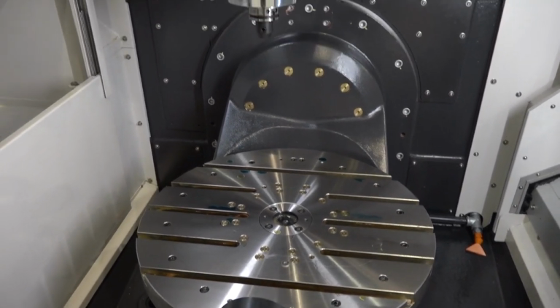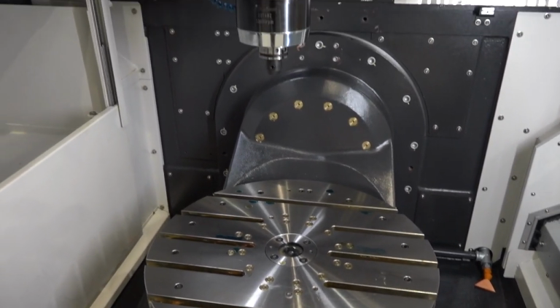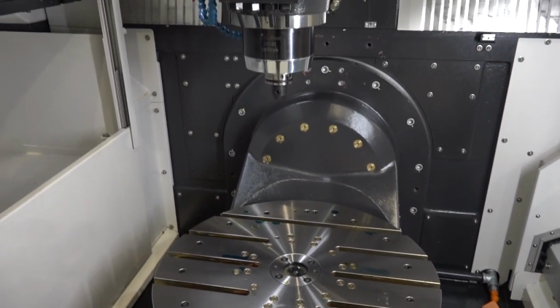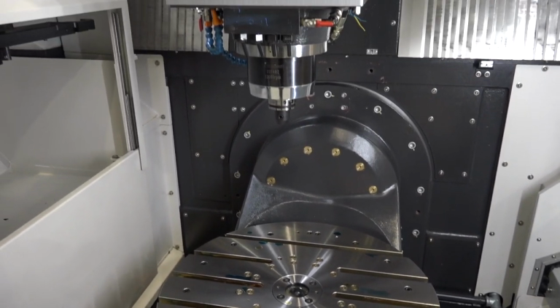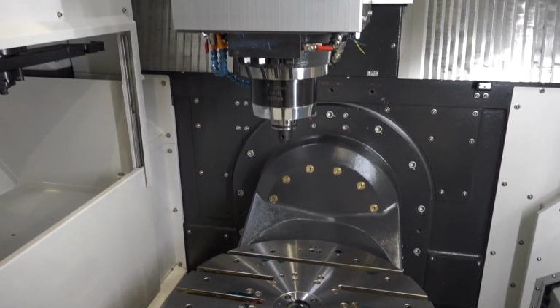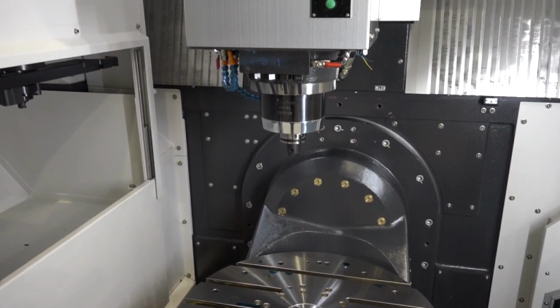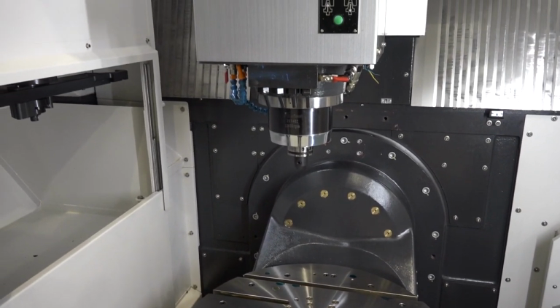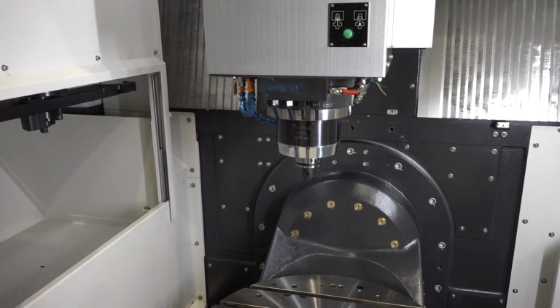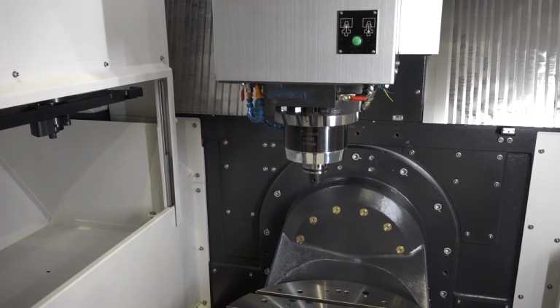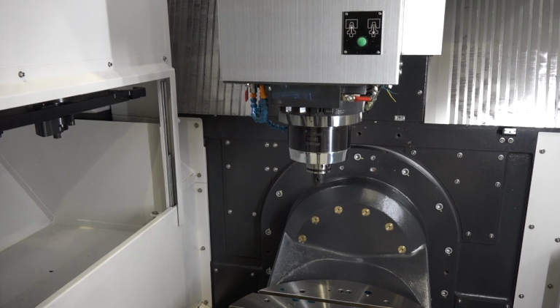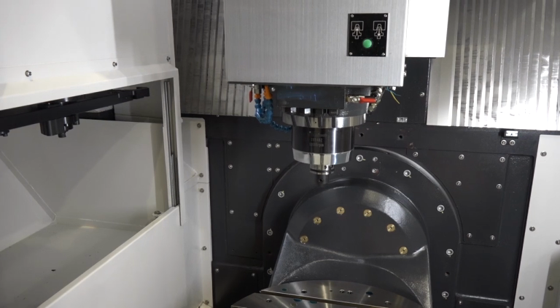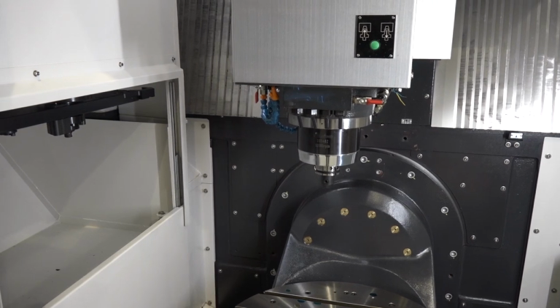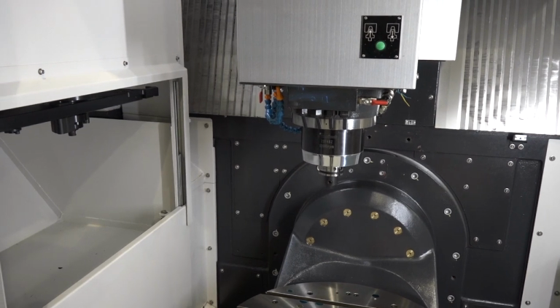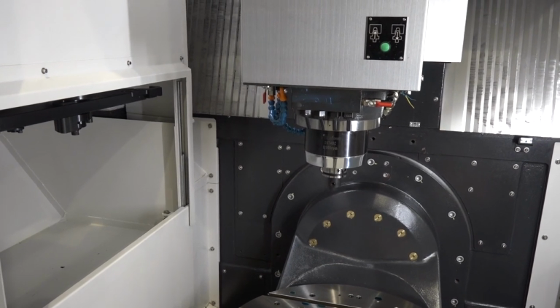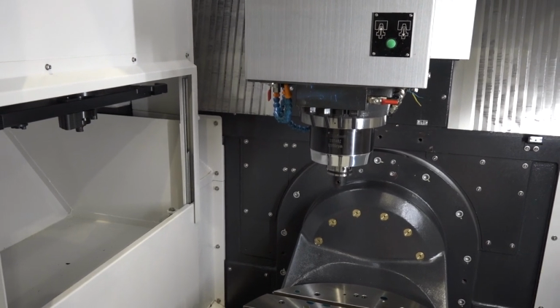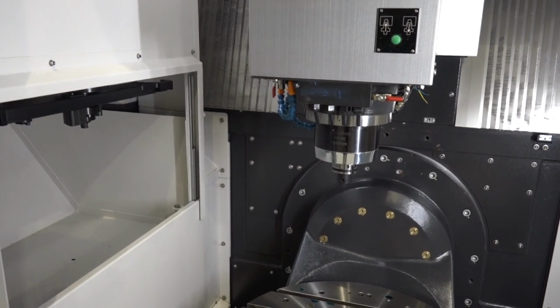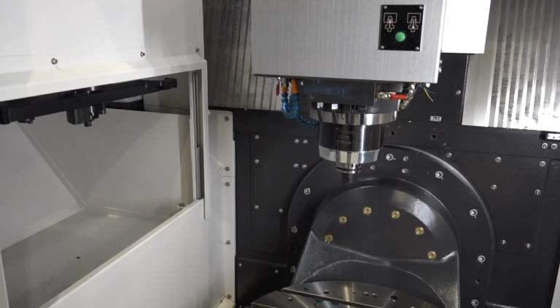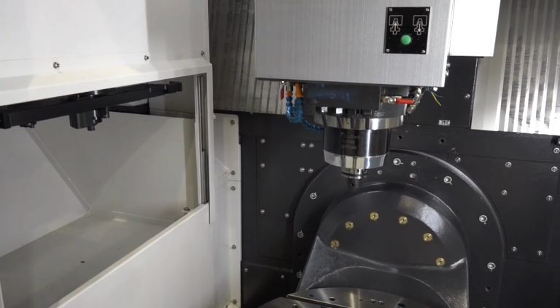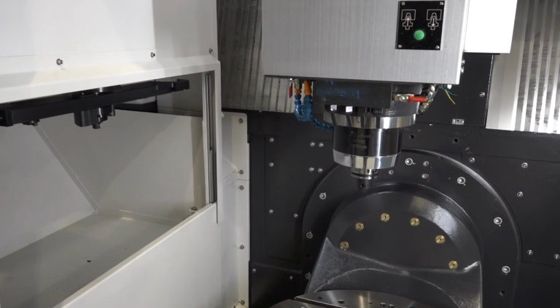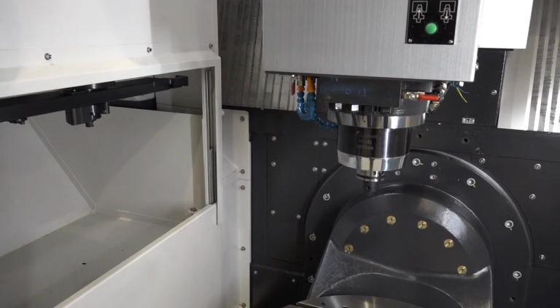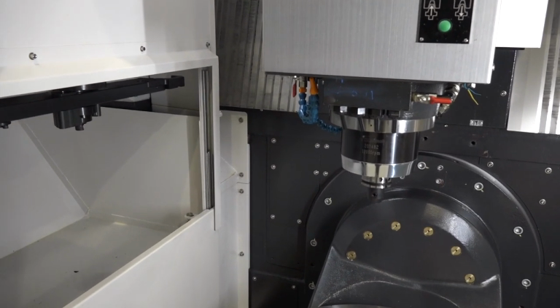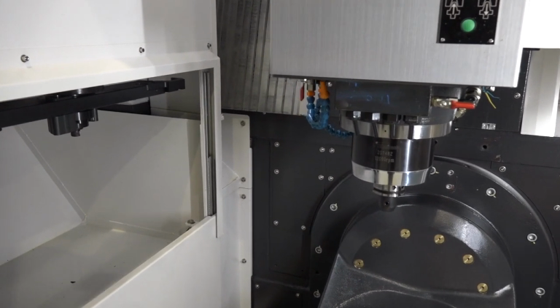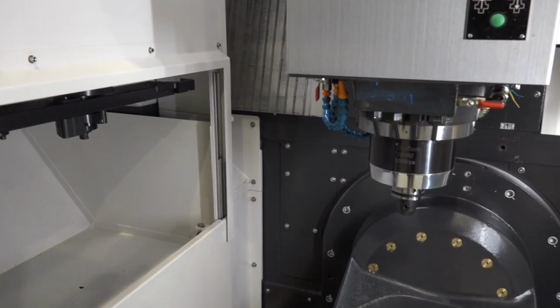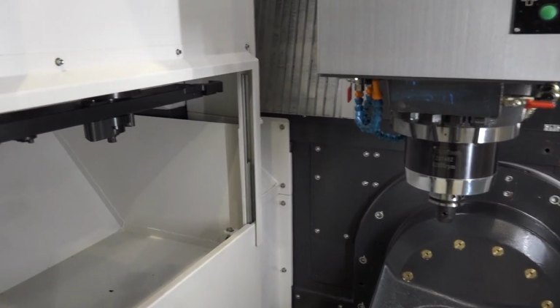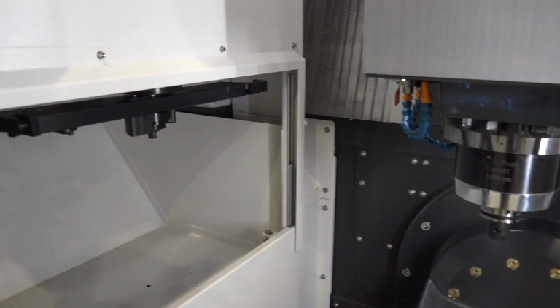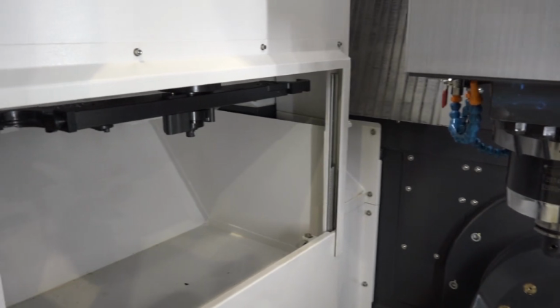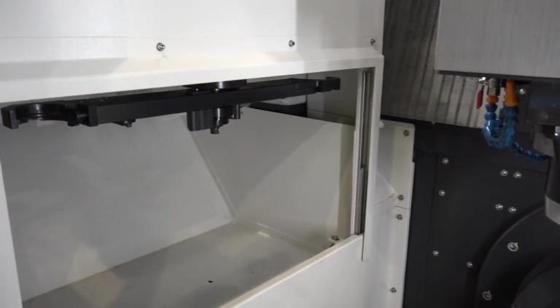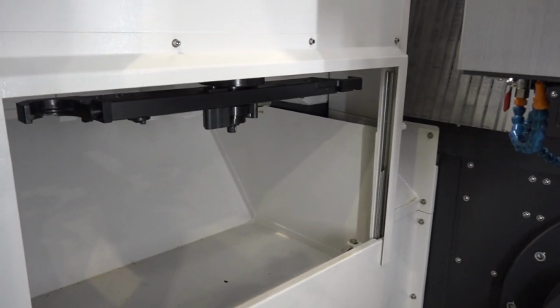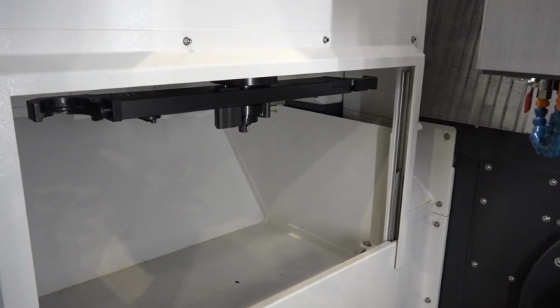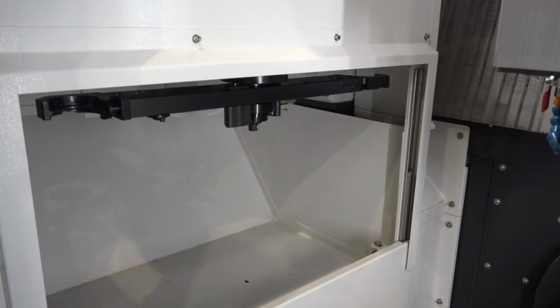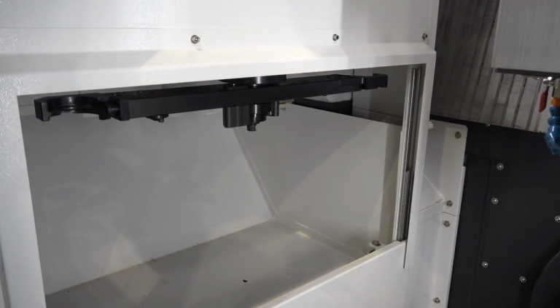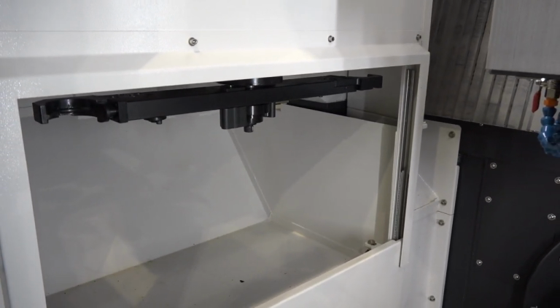The reason this machine is available from stock is it was a cancelled order from a customer who had a requirement for a machine like this for an application that never happened. The order was cancelled and now the machine is available for sale.